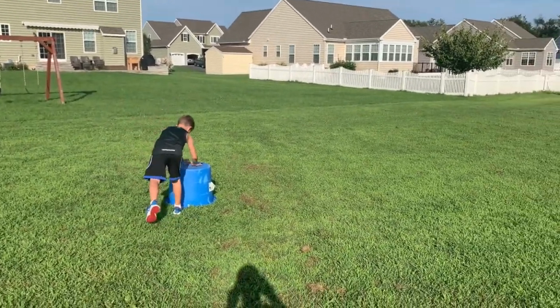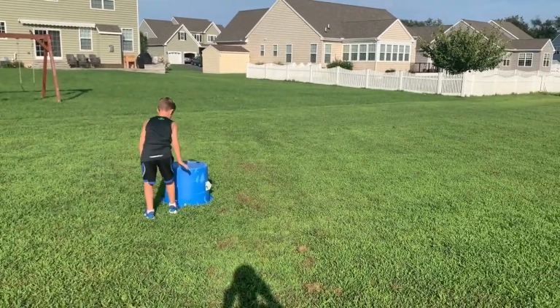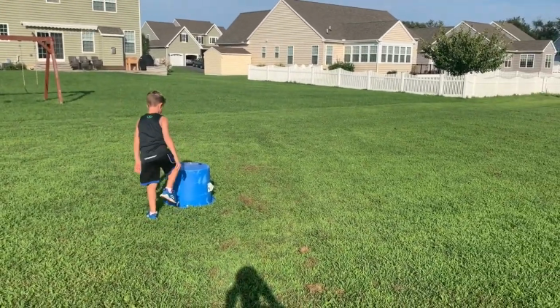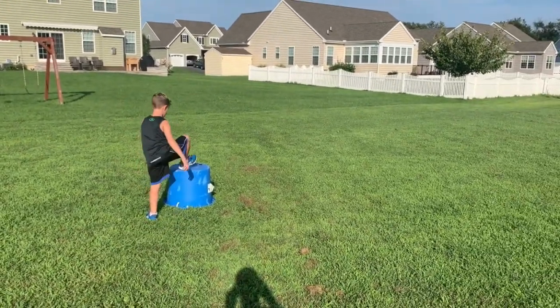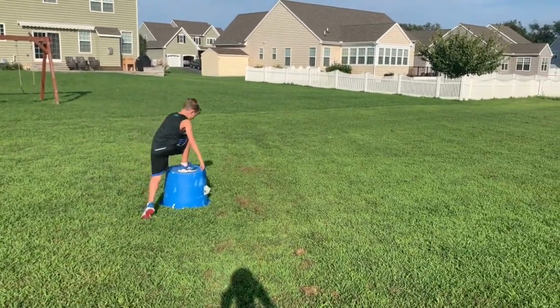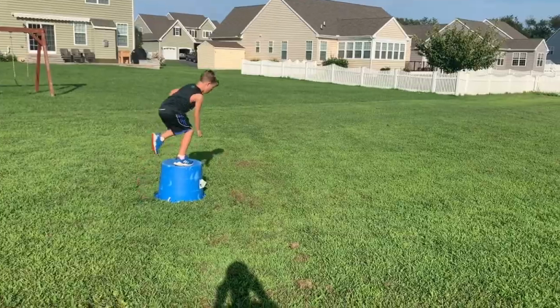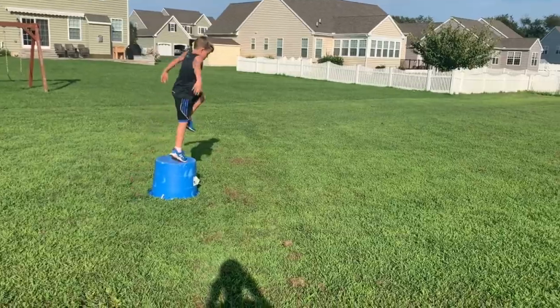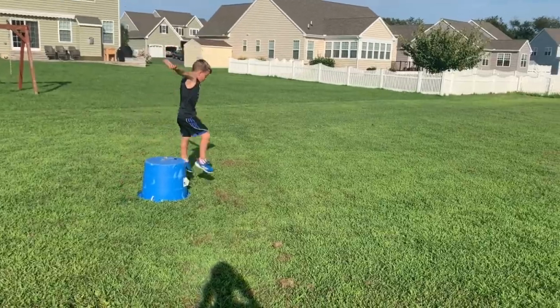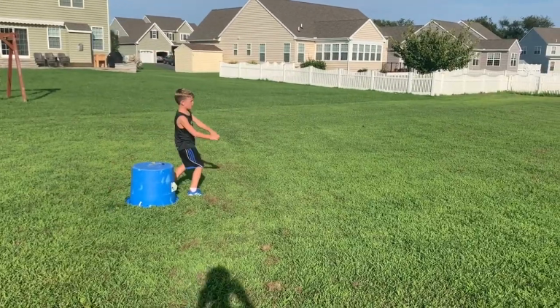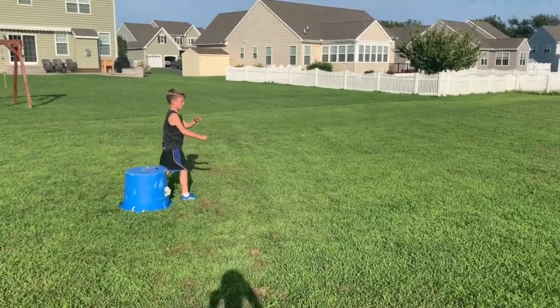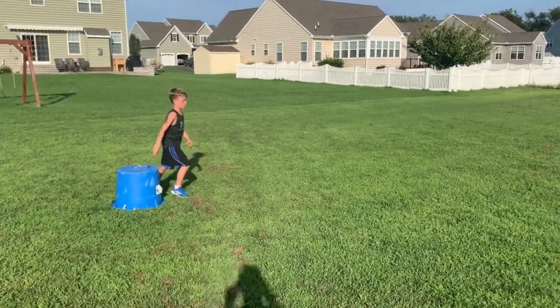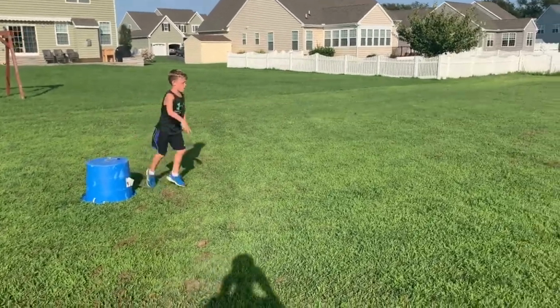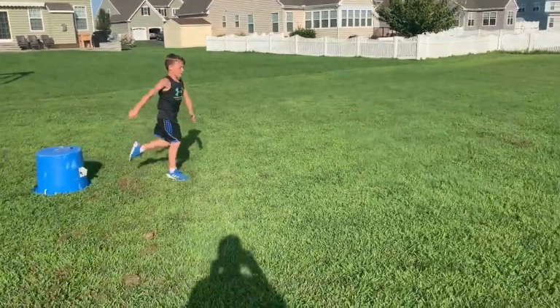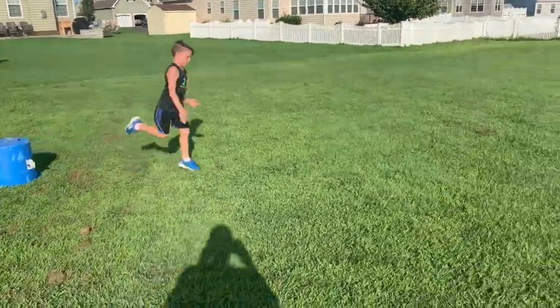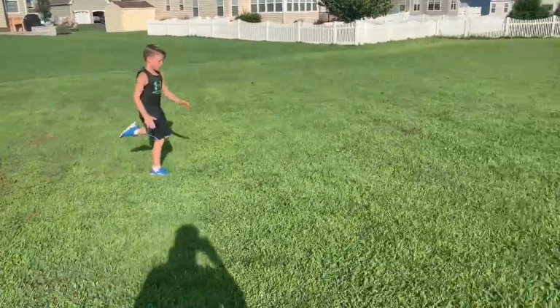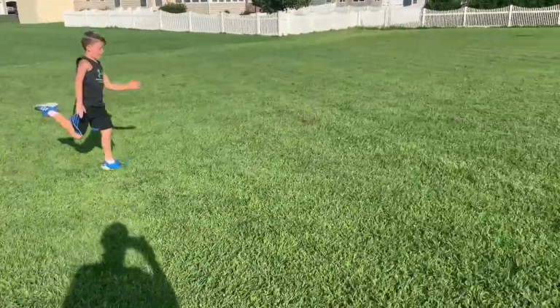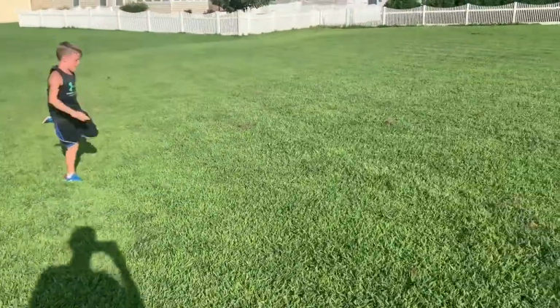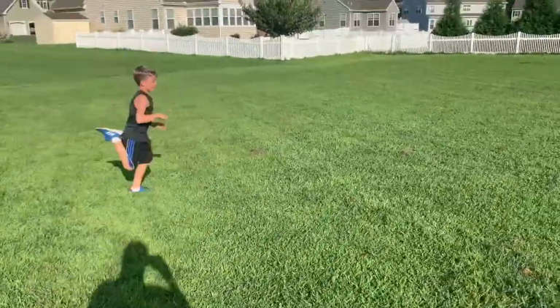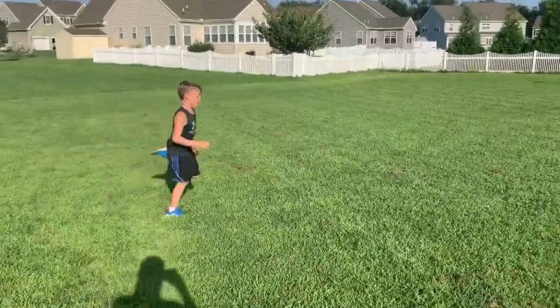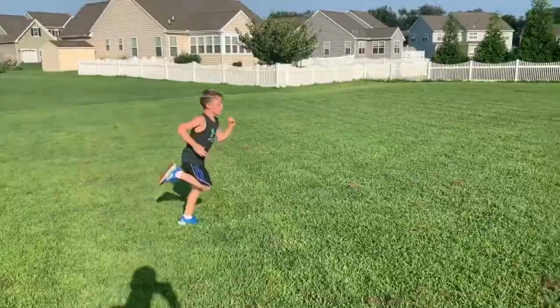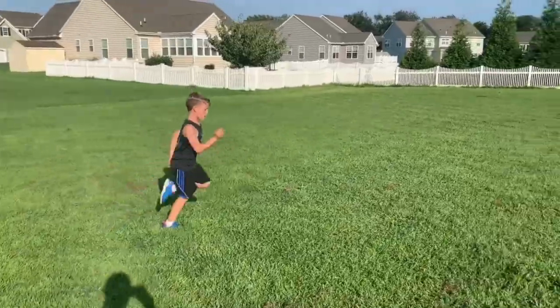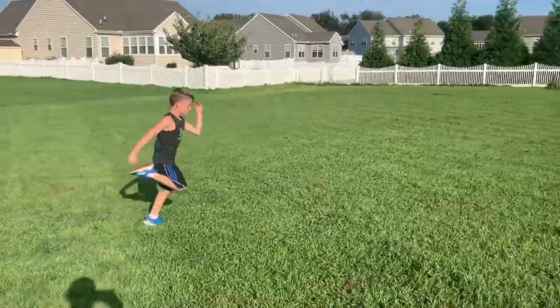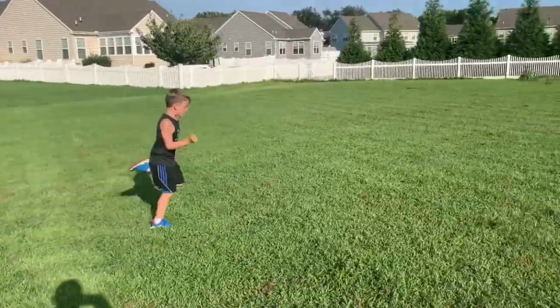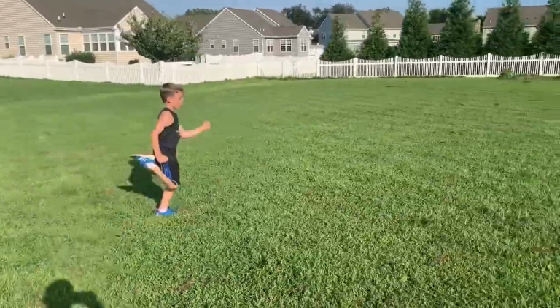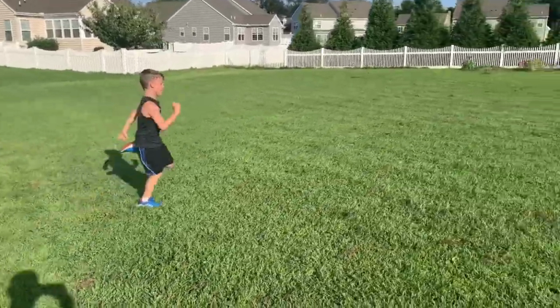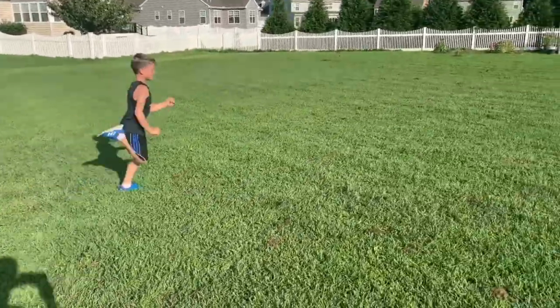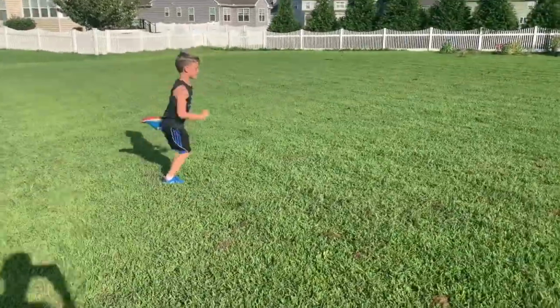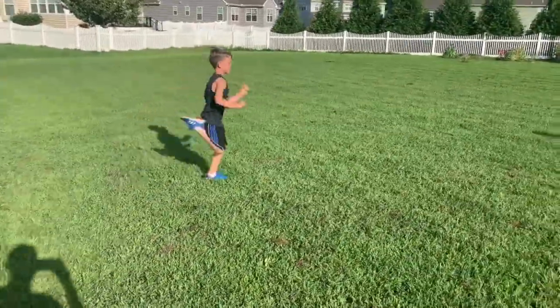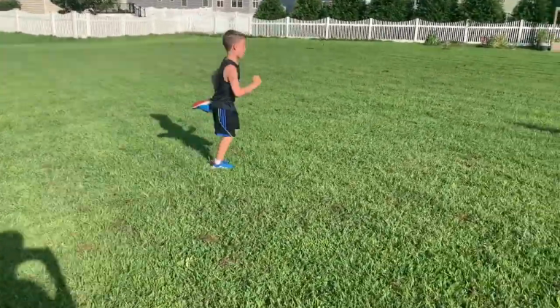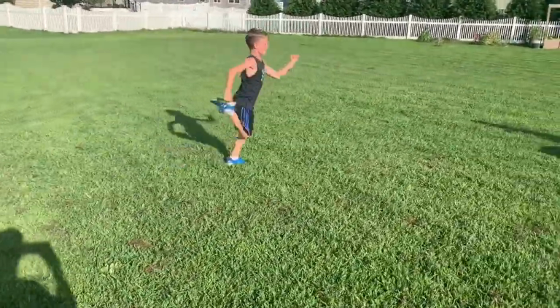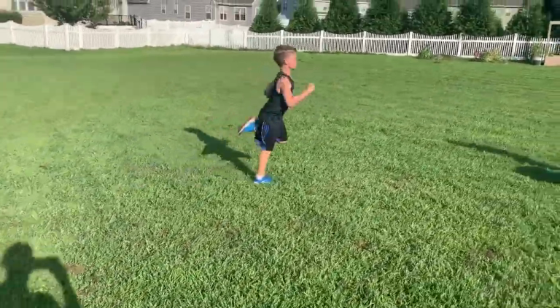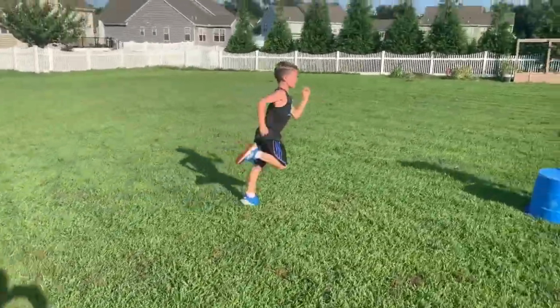Ready — bottom kickers, ready, go! Feet up, feet up — keep your arms at a tight 90 degrees. There you go, that's not bad. Heels should be hitting the bottom.